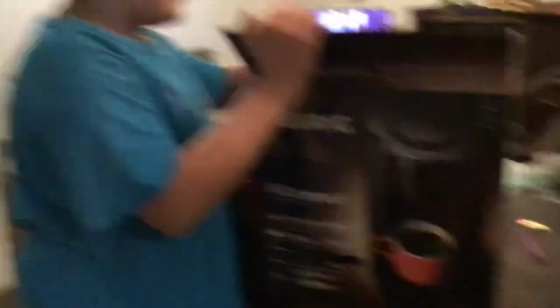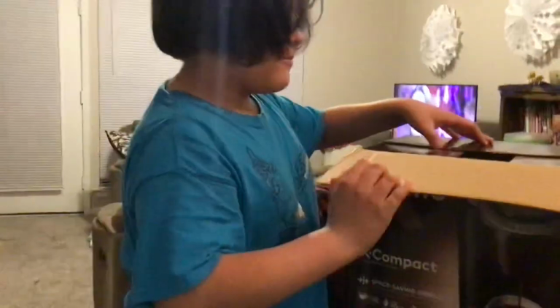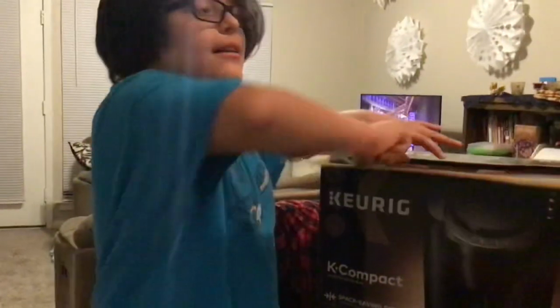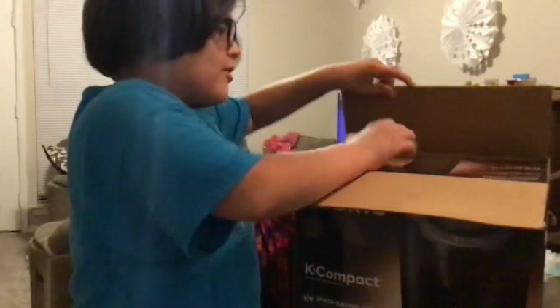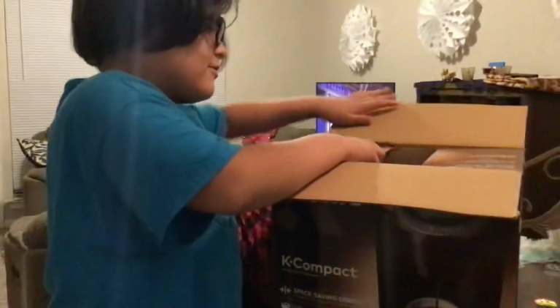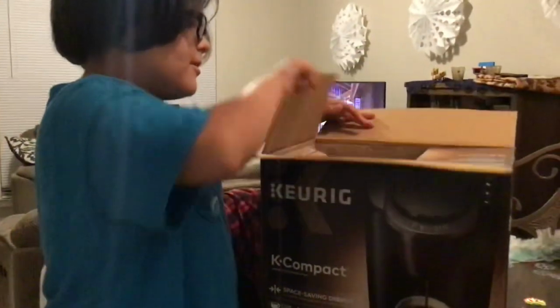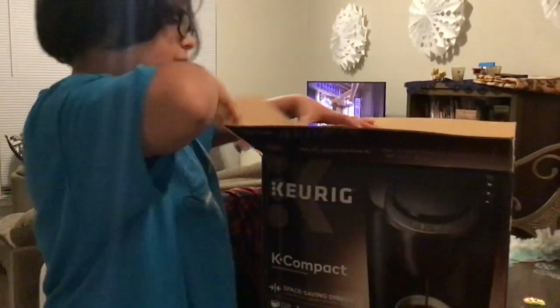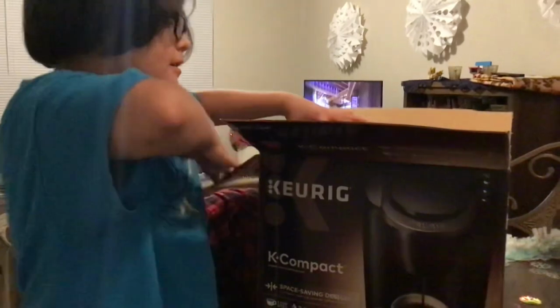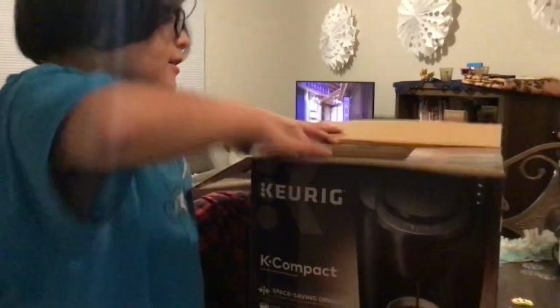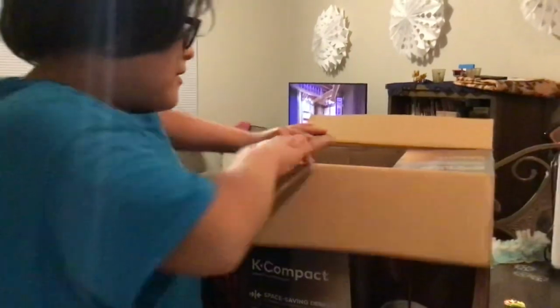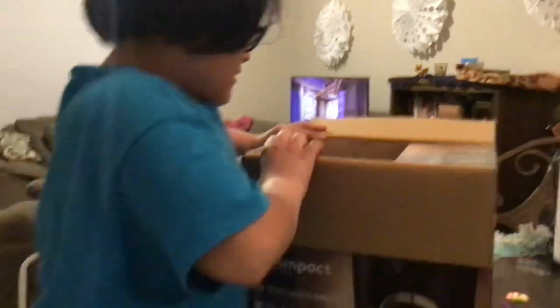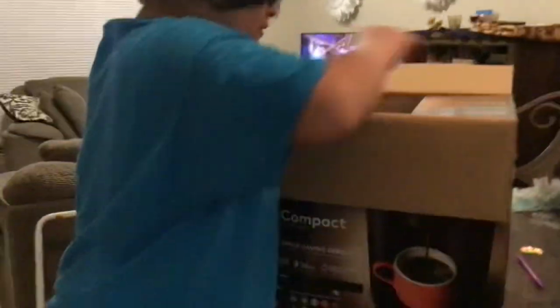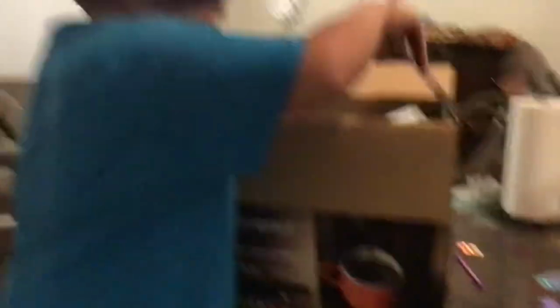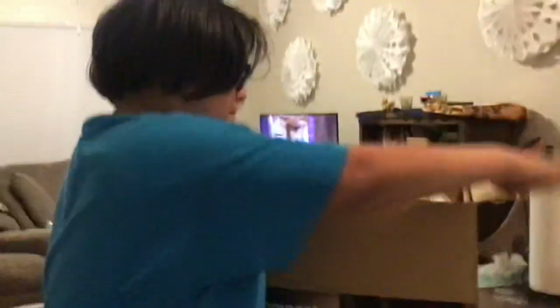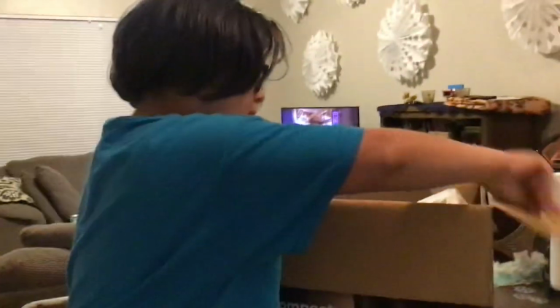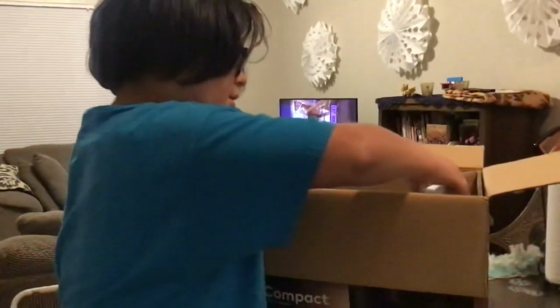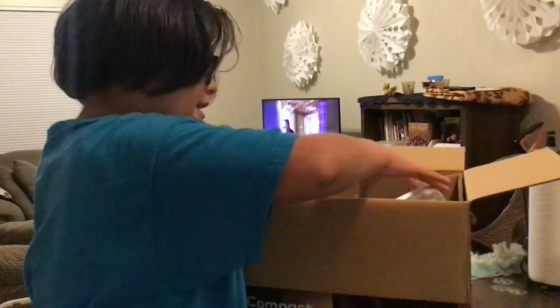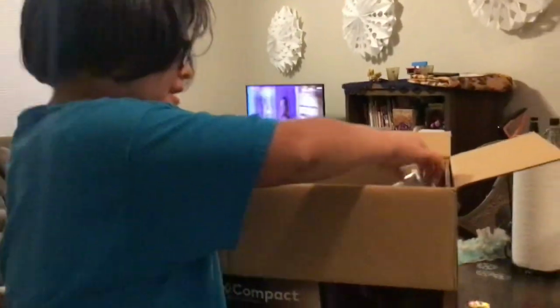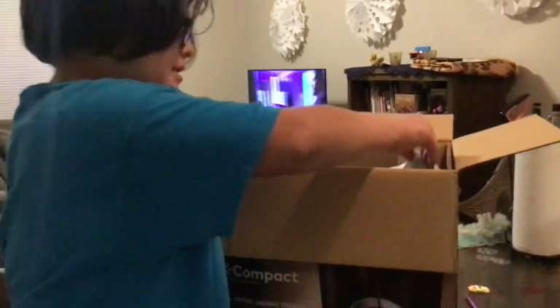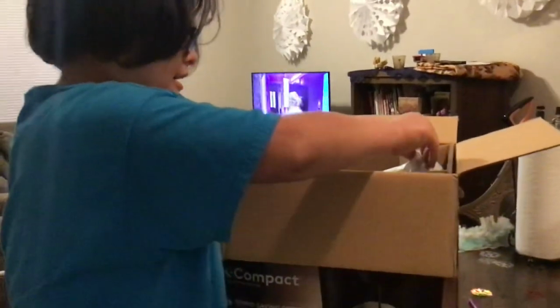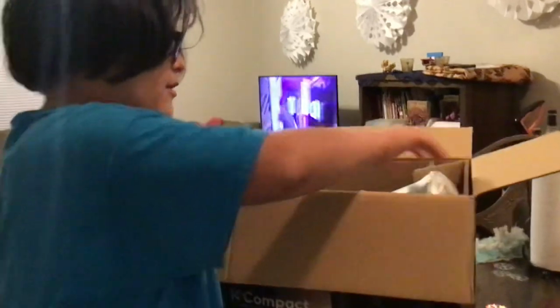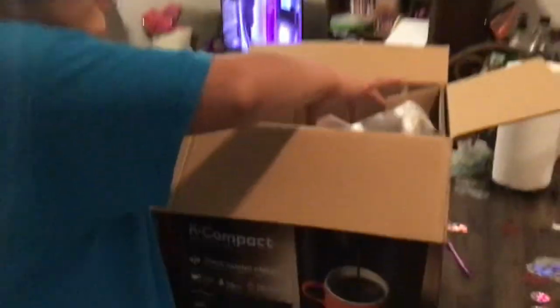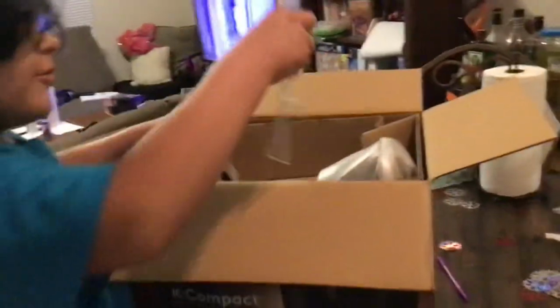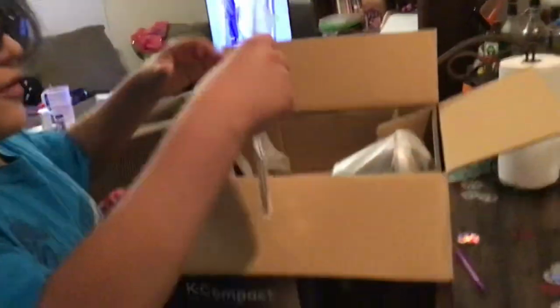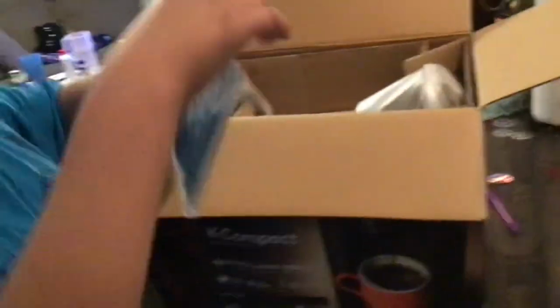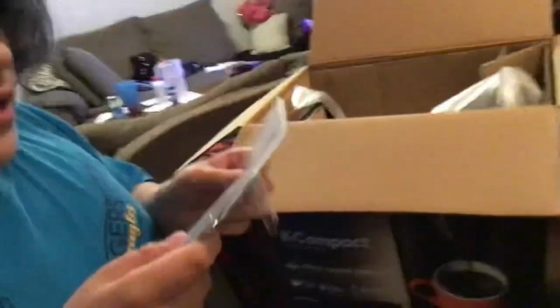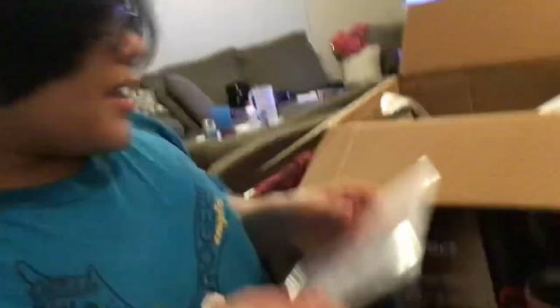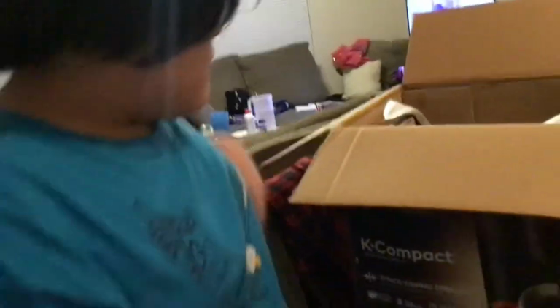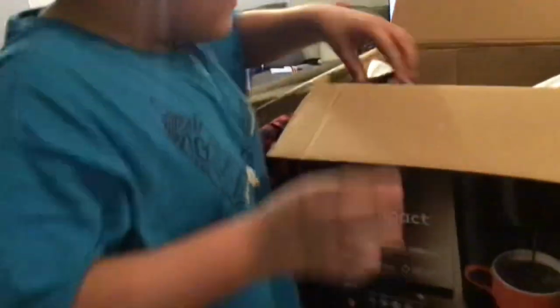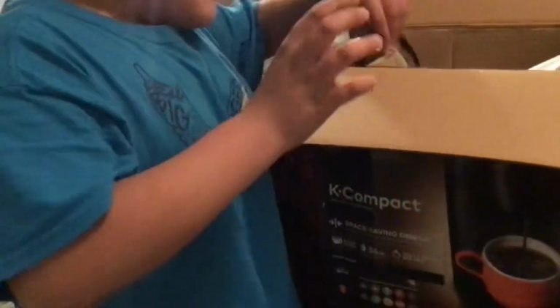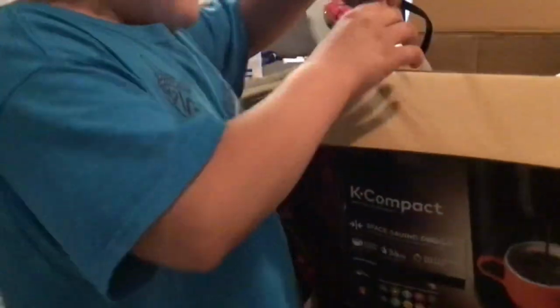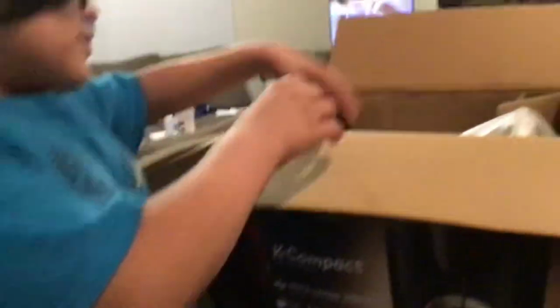My dad already cut this one — thank you, dad. What the heck is this thingy? The cardboard's covering it. Manual, plug stuff.